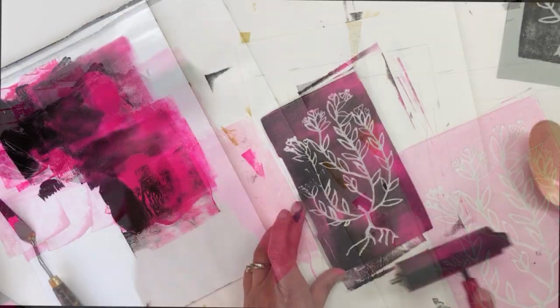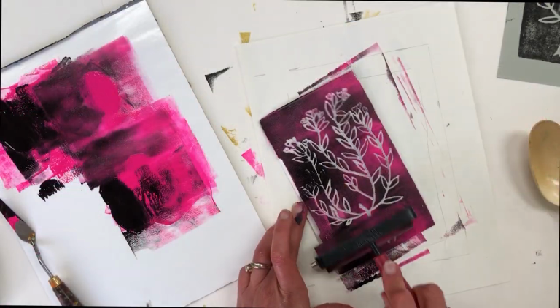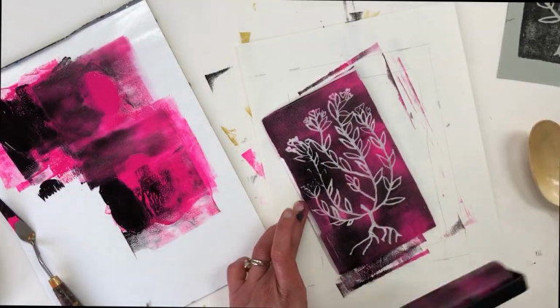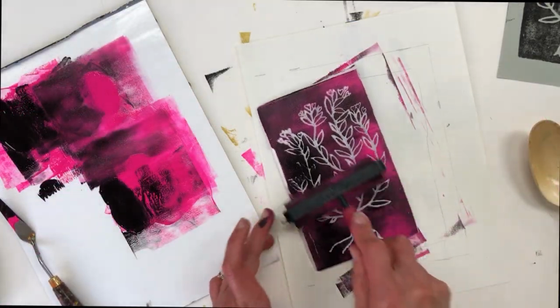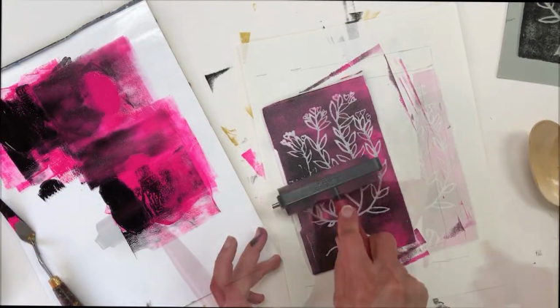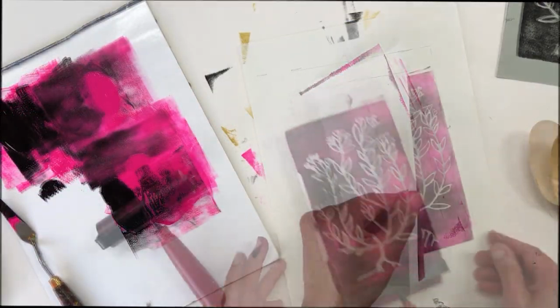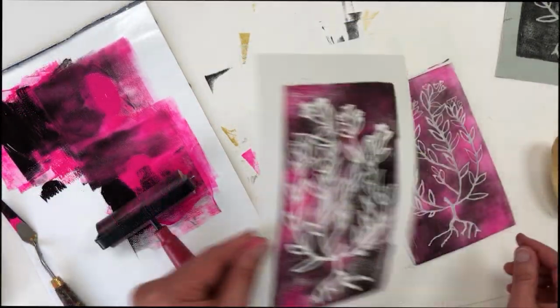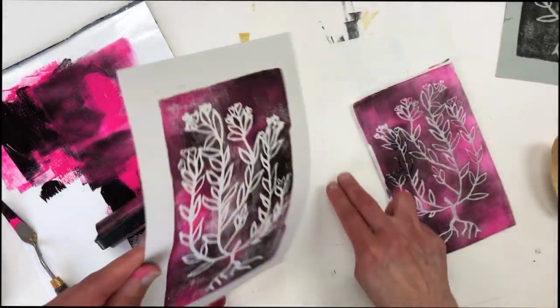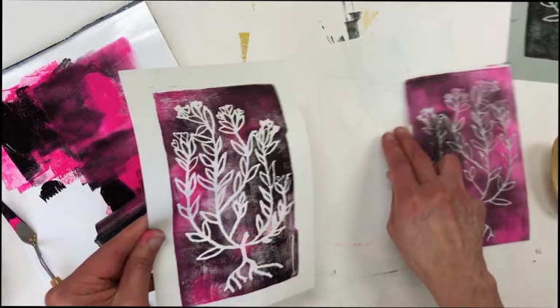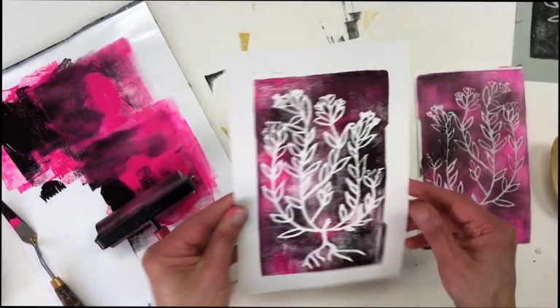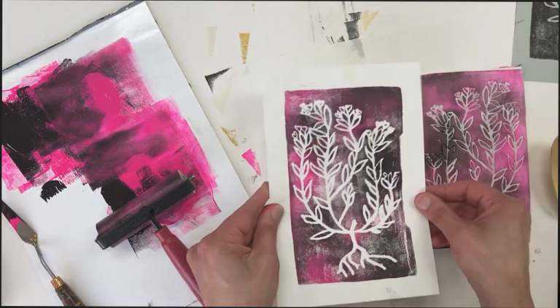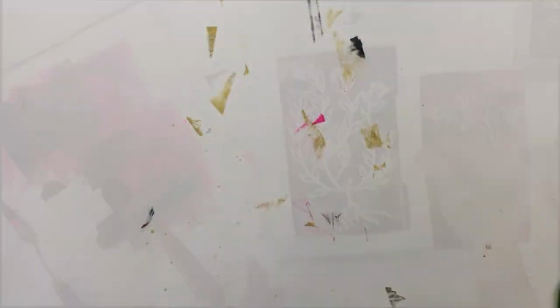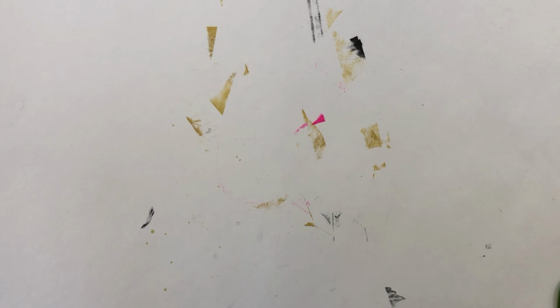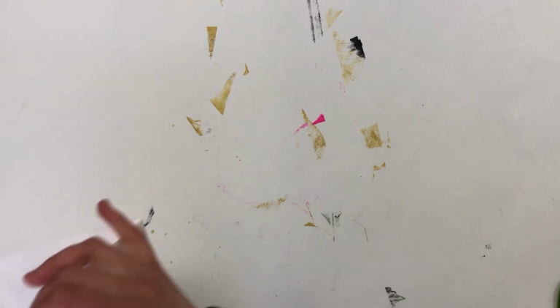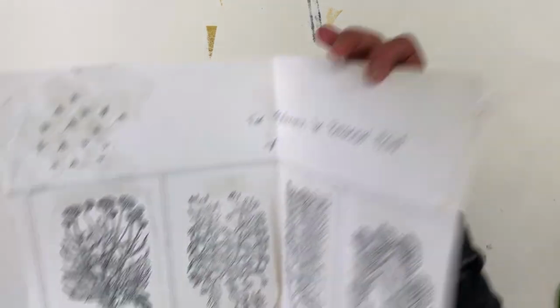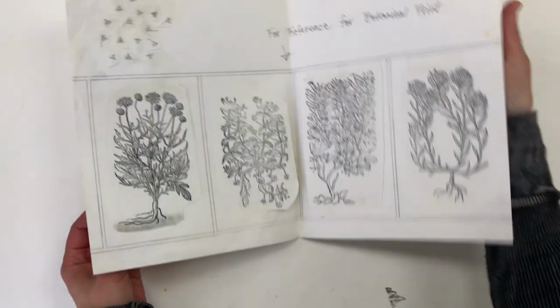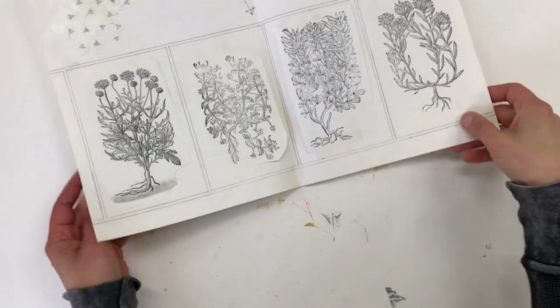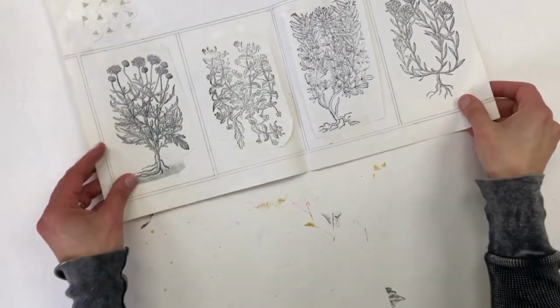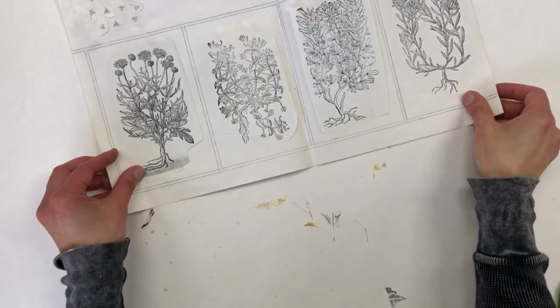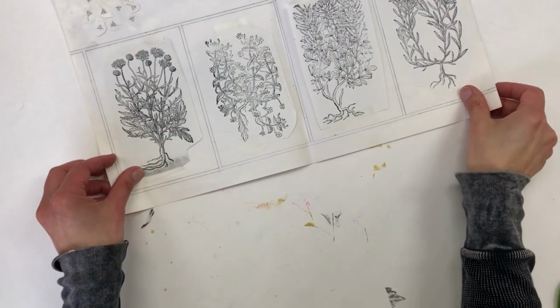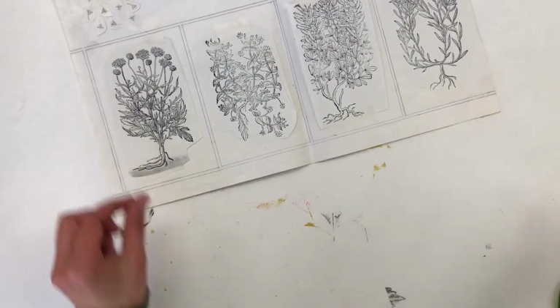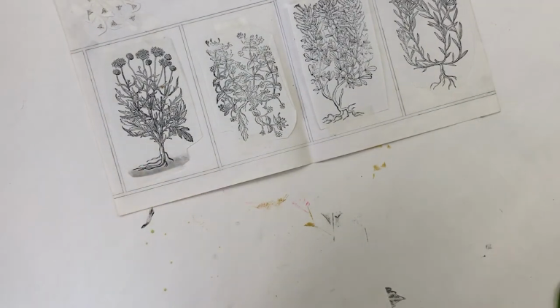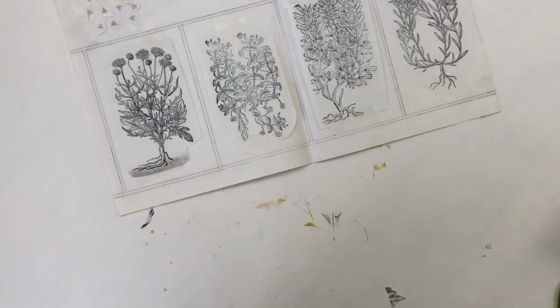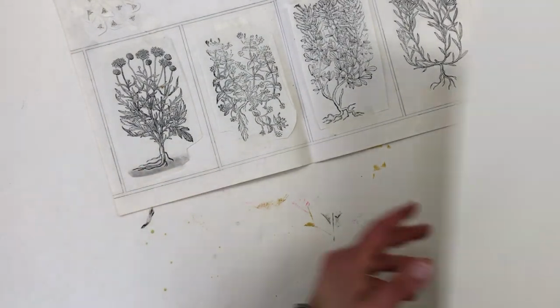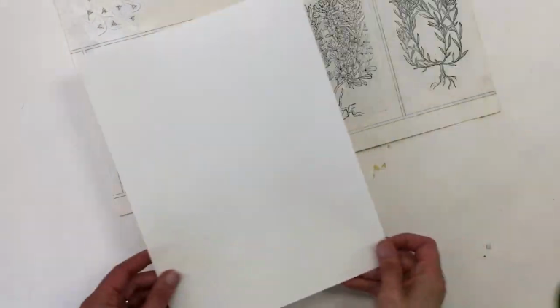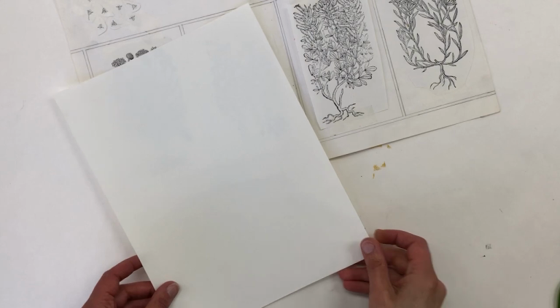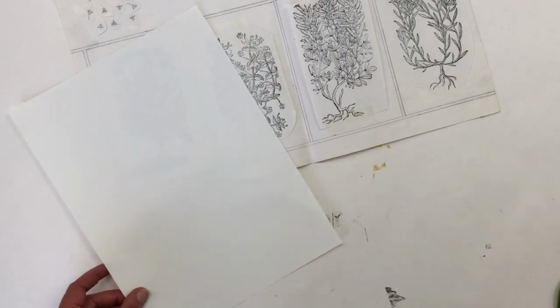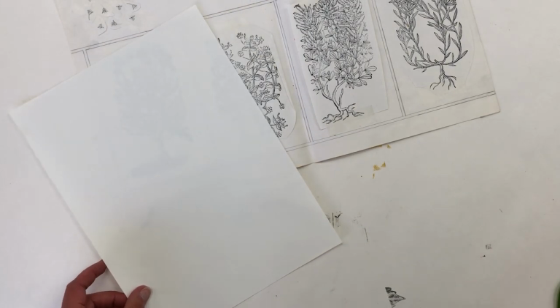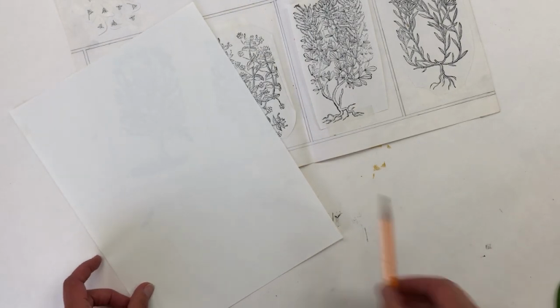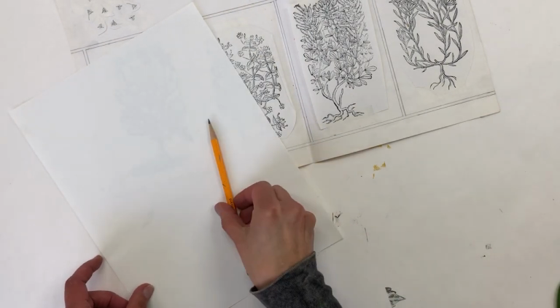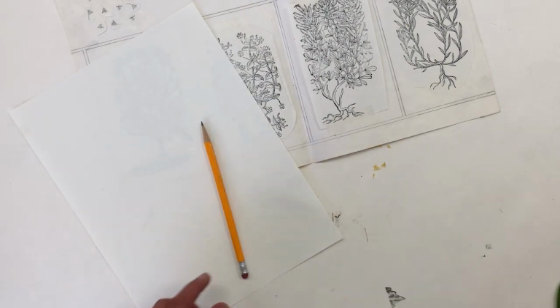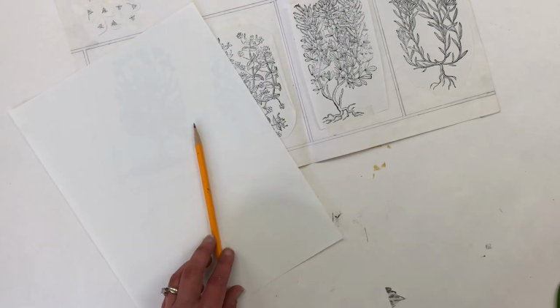This is an easy and fun printmaking project for kids and adults. I always like to start with some inspiration — I pulled this from my image files. You could also do a Google search and find something that you're interested in drawing.